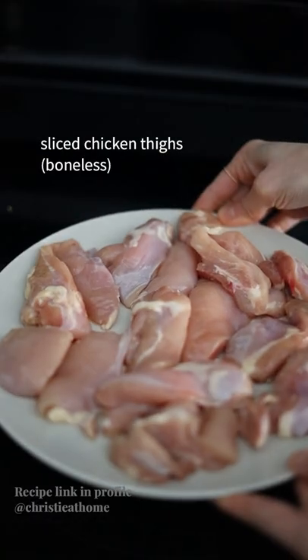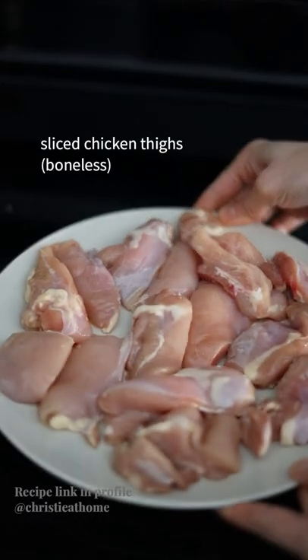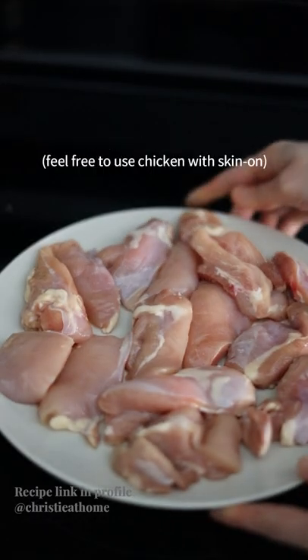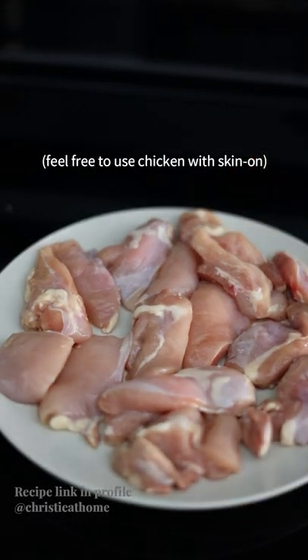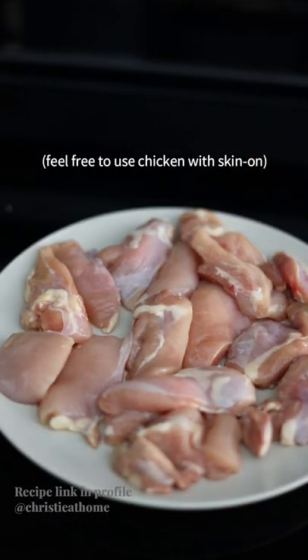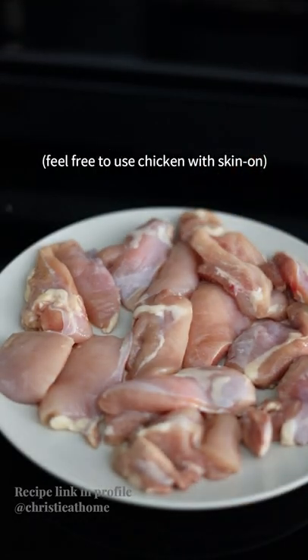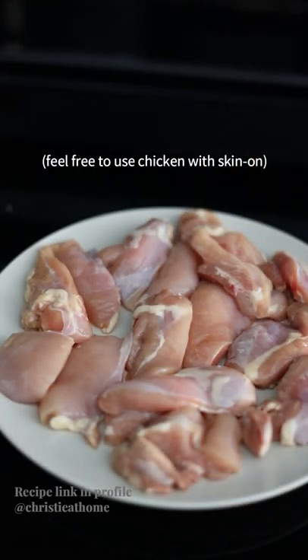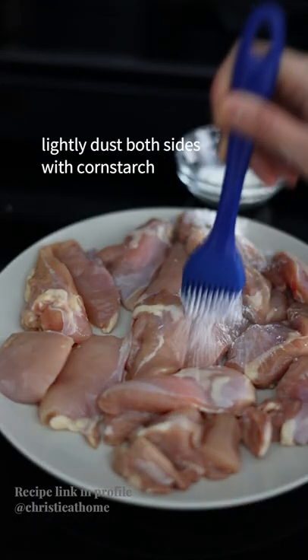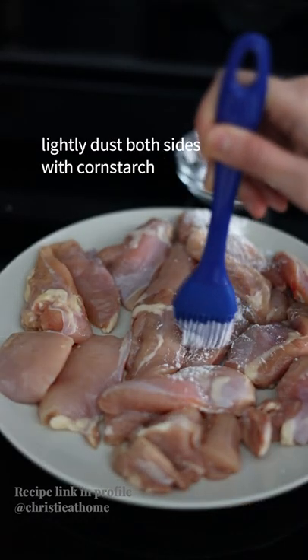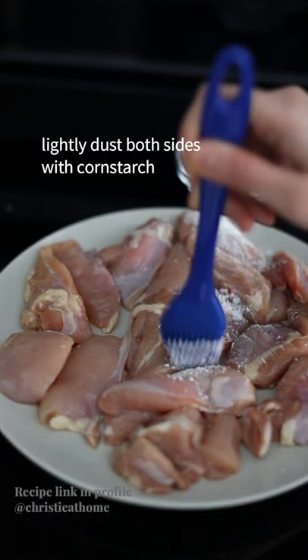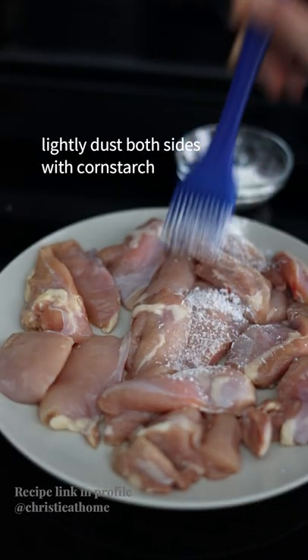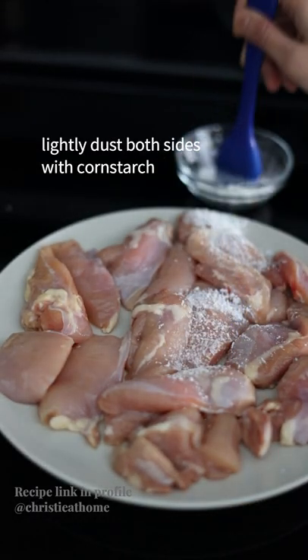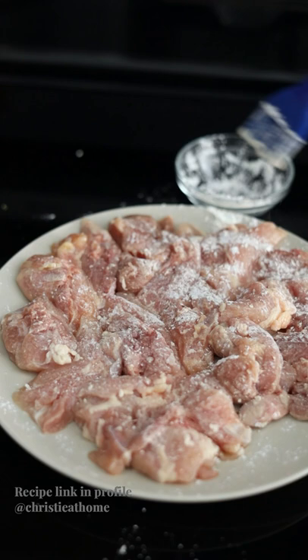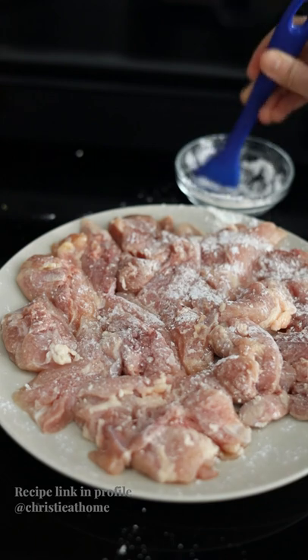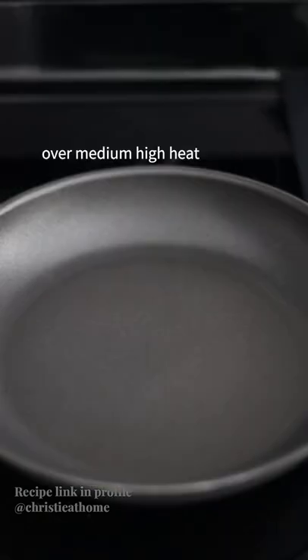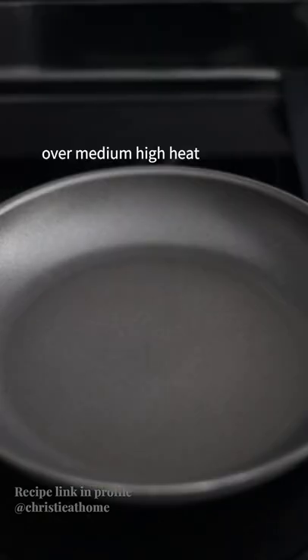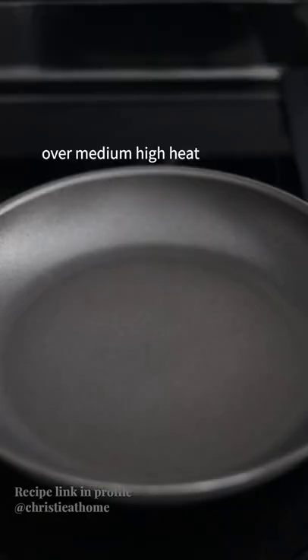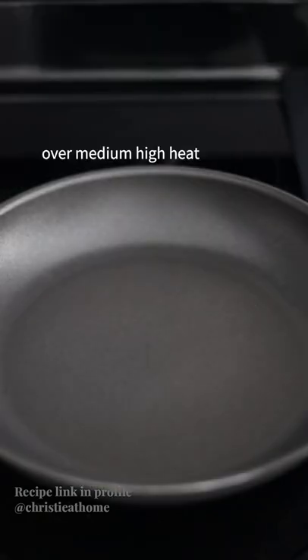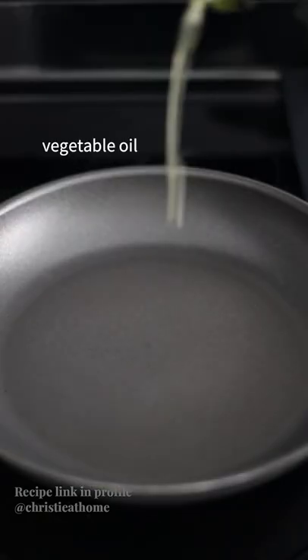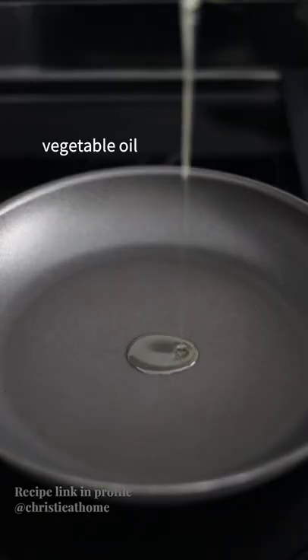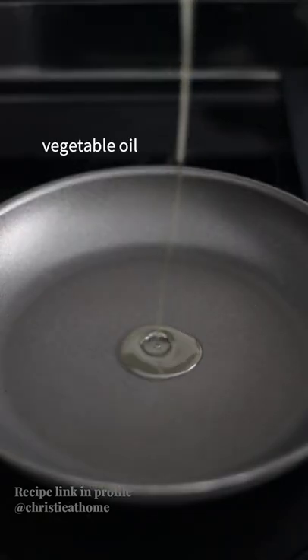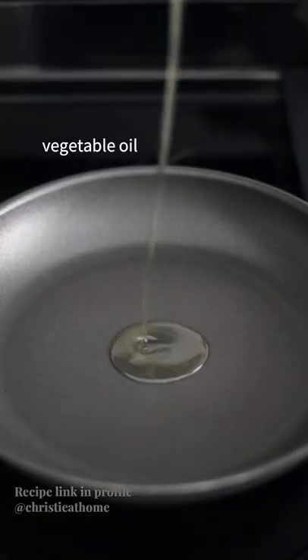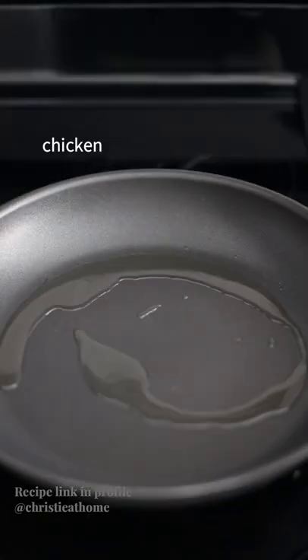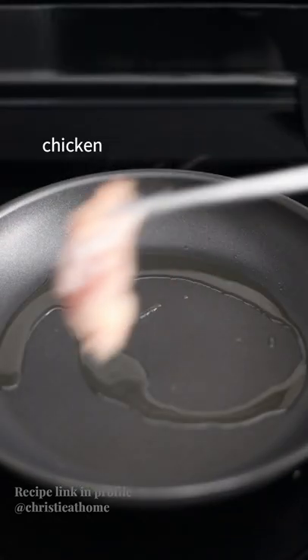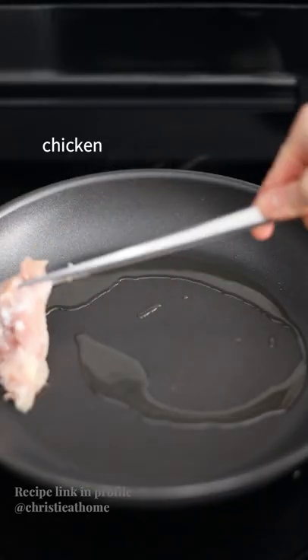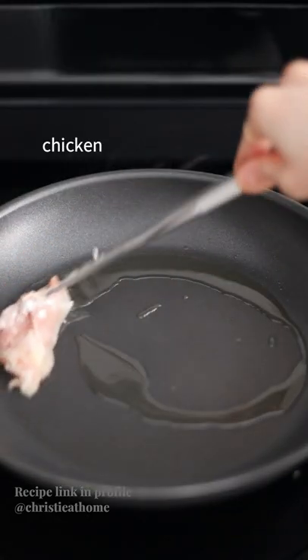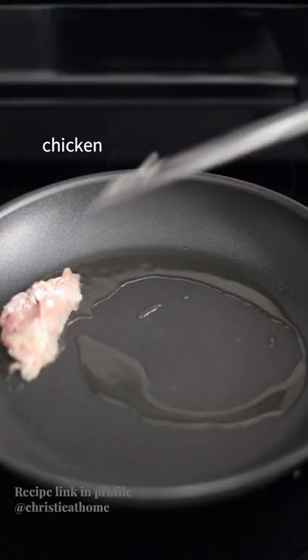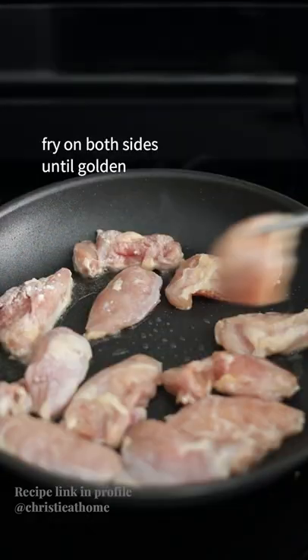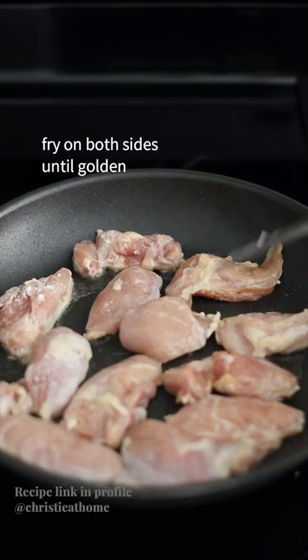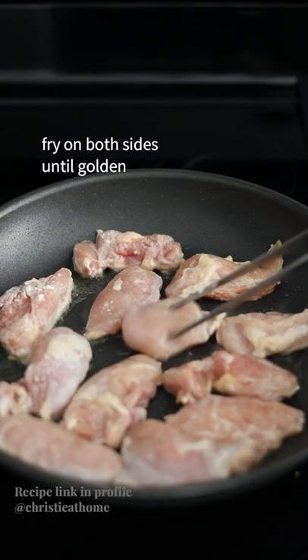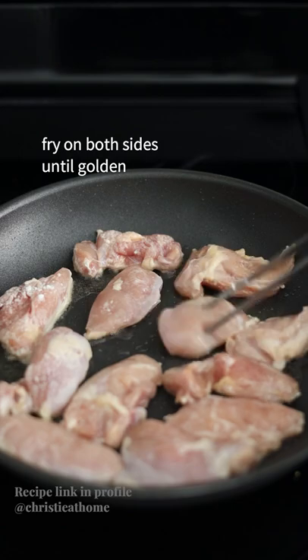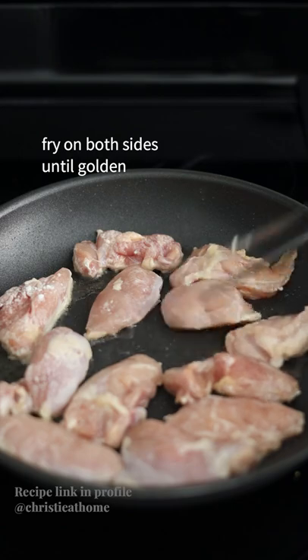To your sliced chicken thighs, lightly dust both sides with cornstarch. Over medium-high heat, add vegetable oil and your chicken. Fry on both sides until golden.